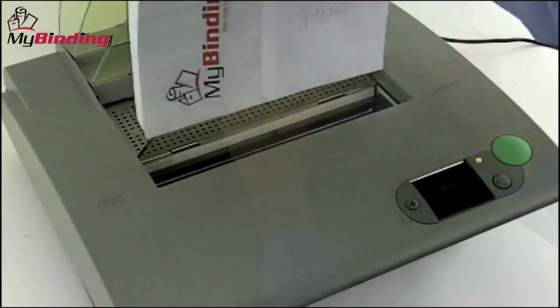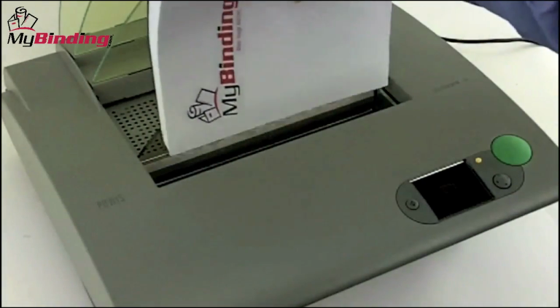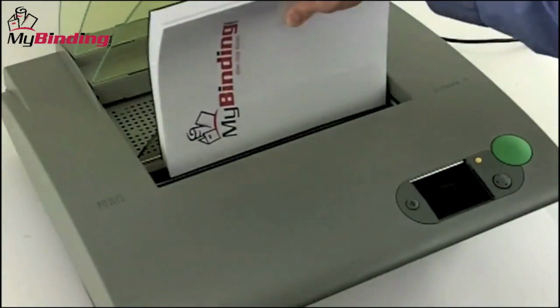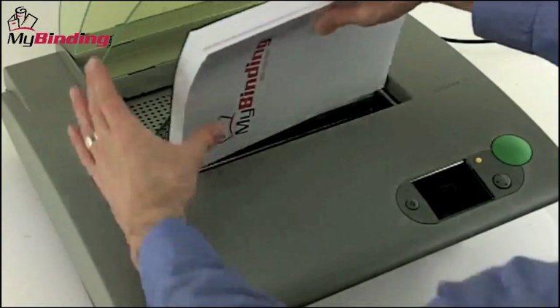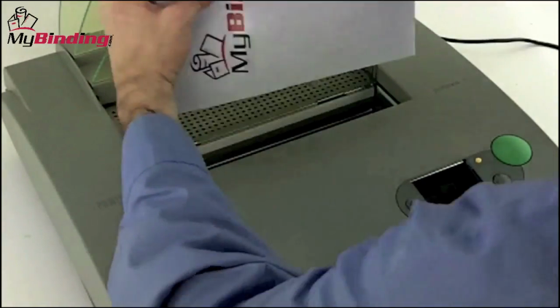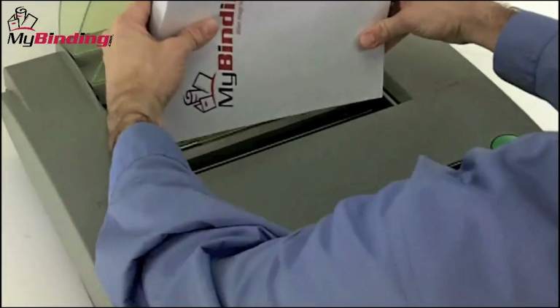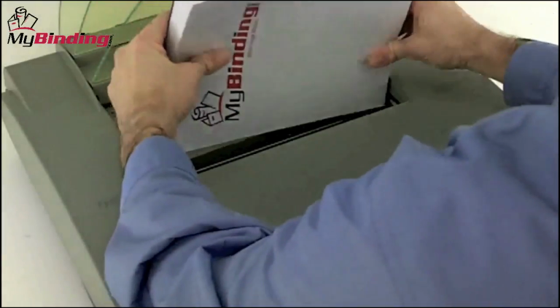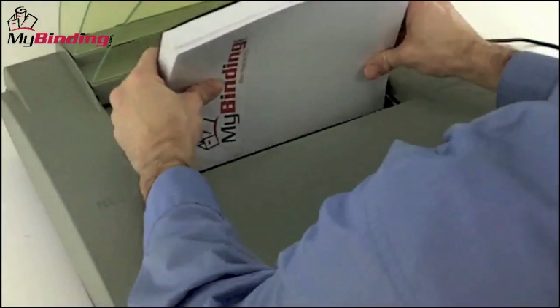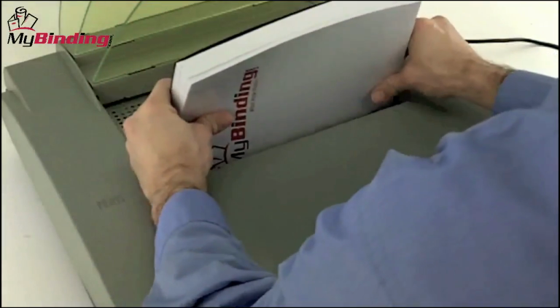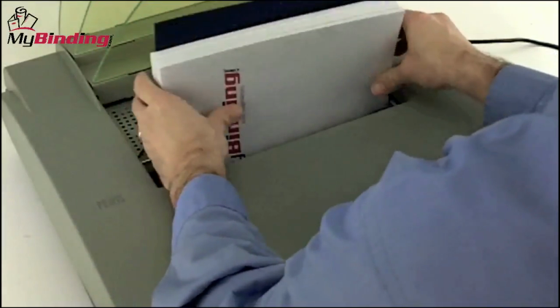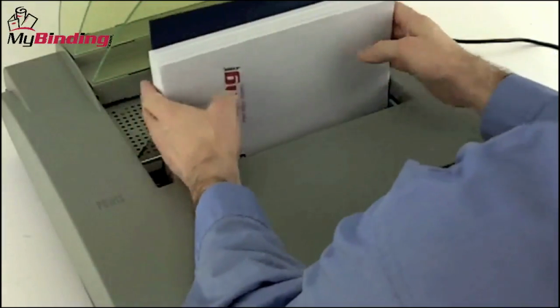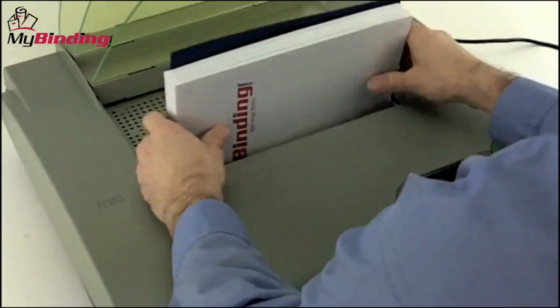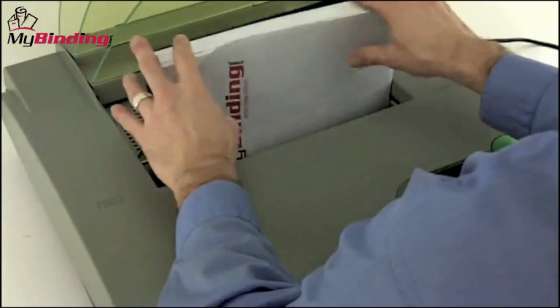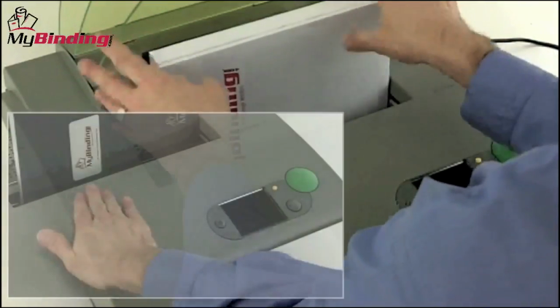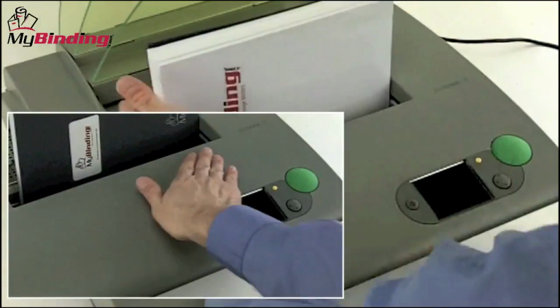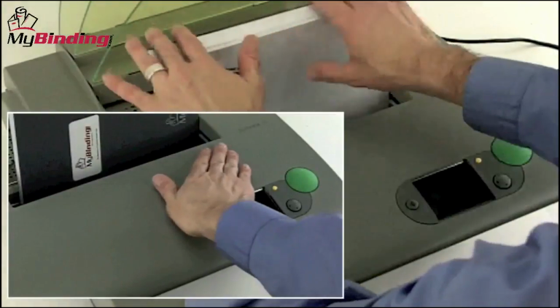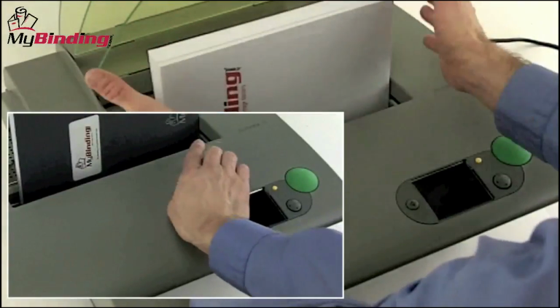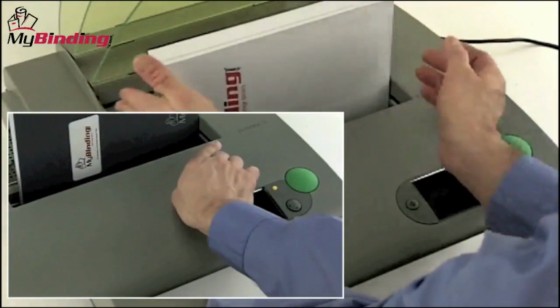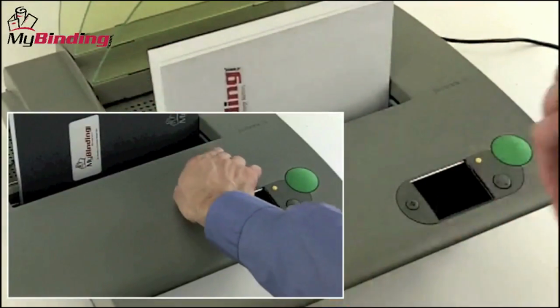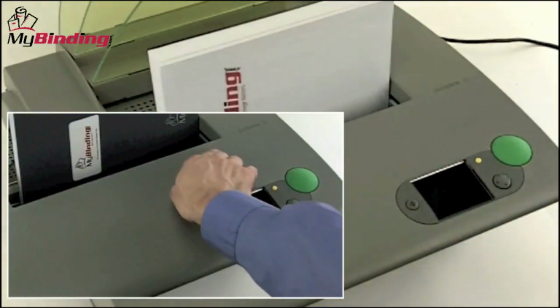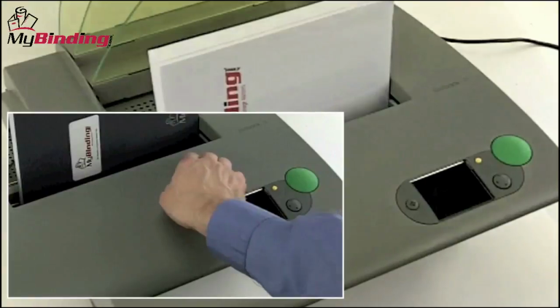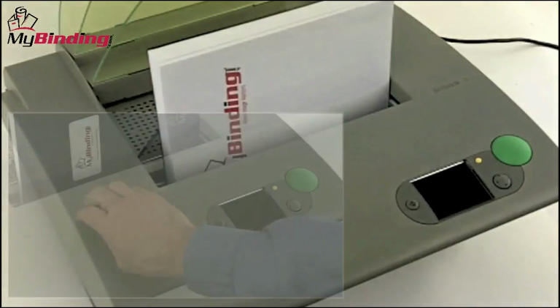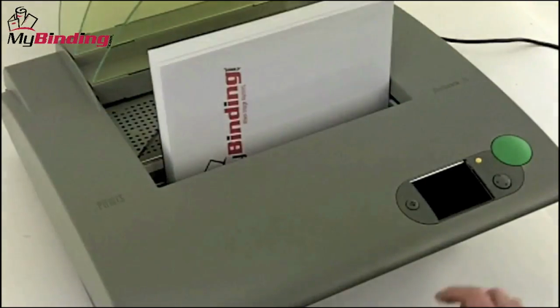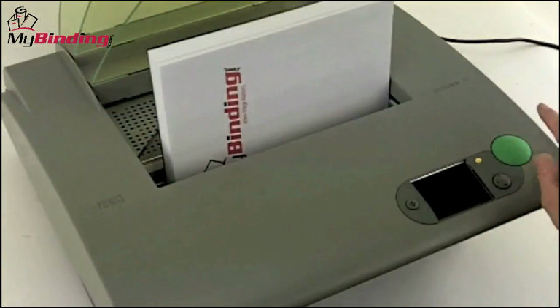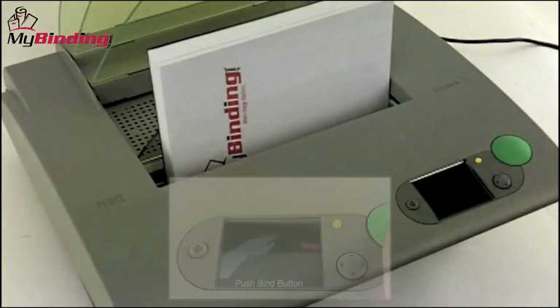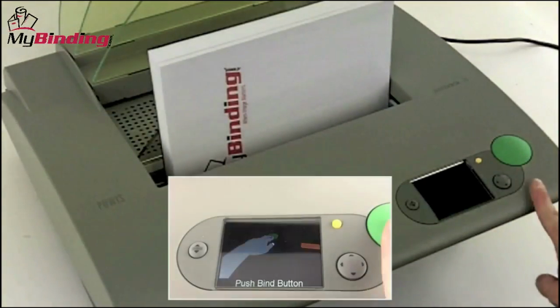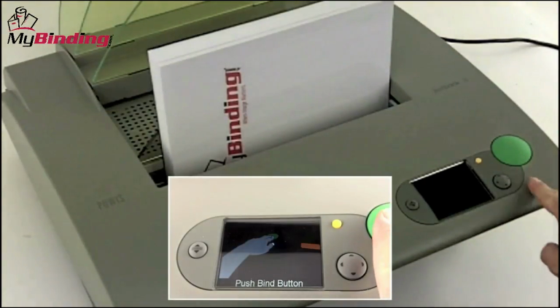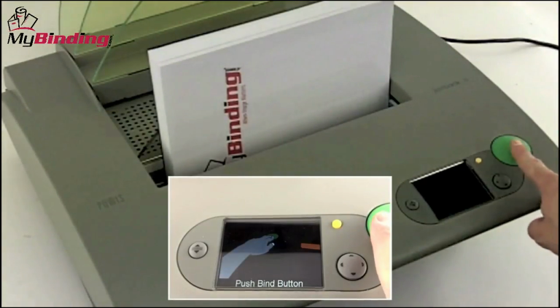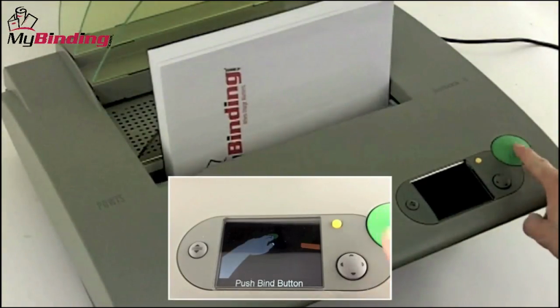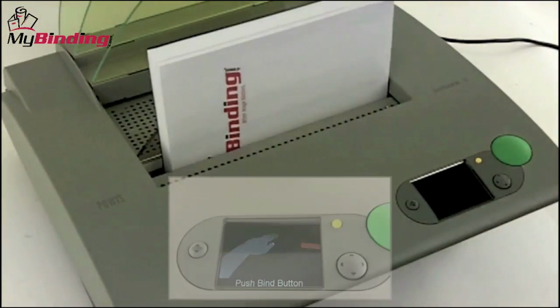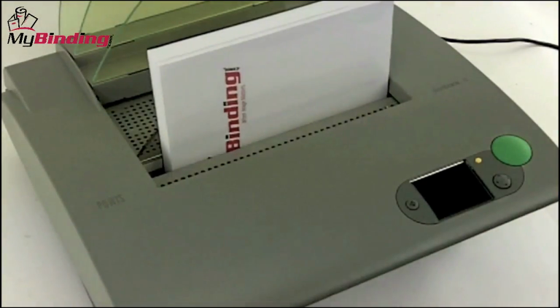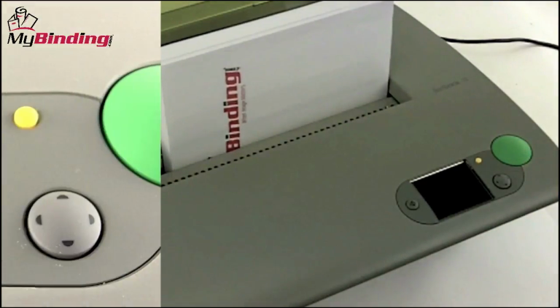All gathered and jogged into place, the papers slide into the slot. Be sure to keep everything slid far to the right of the opening.